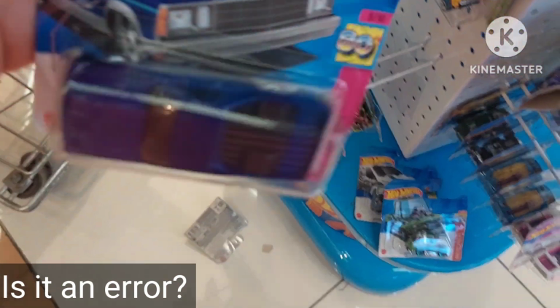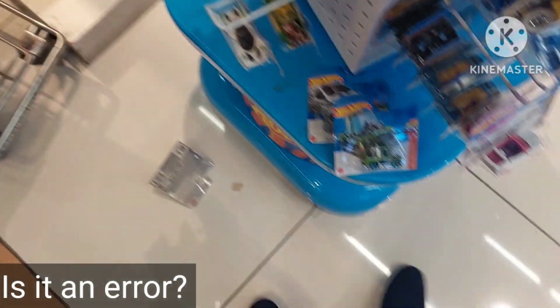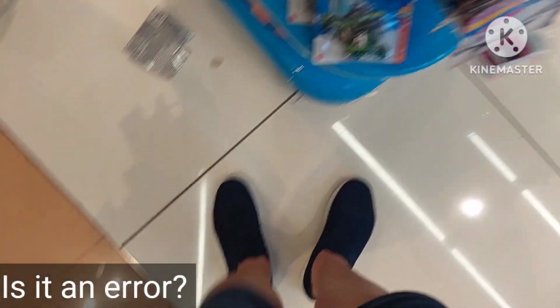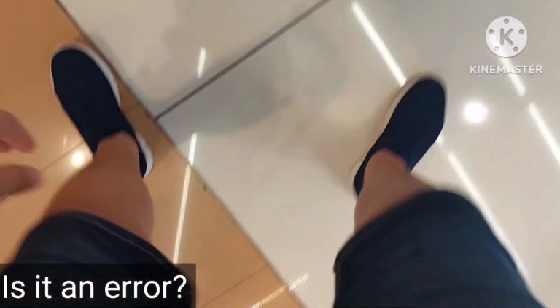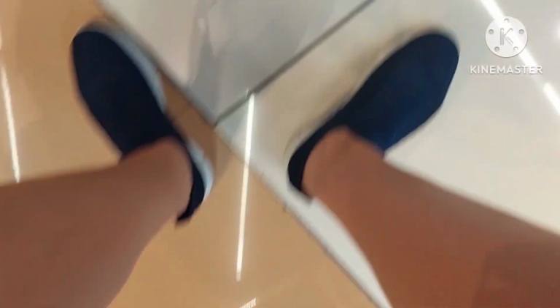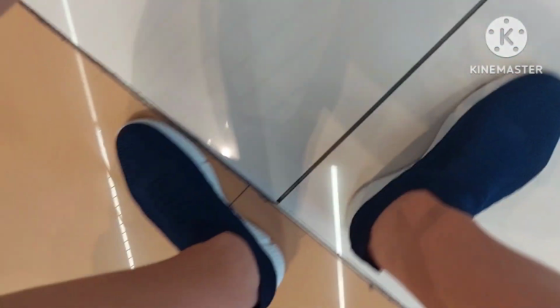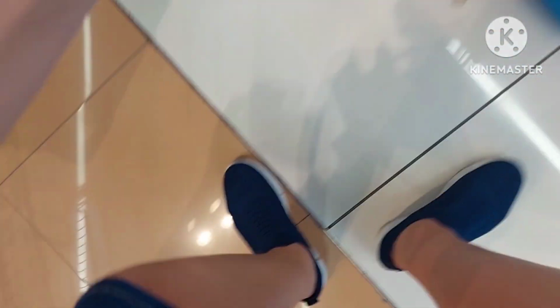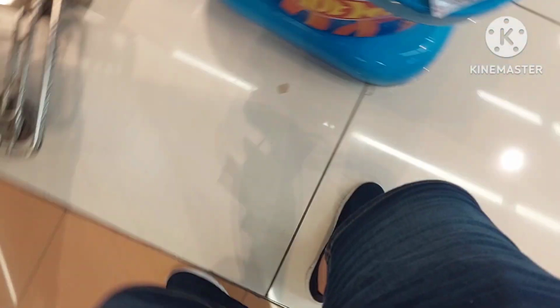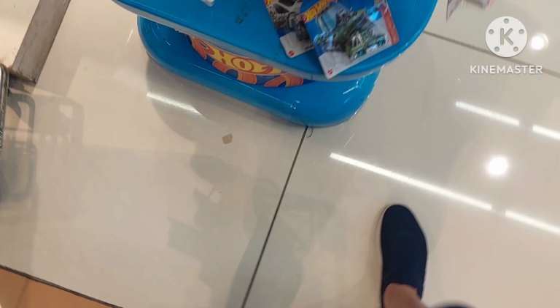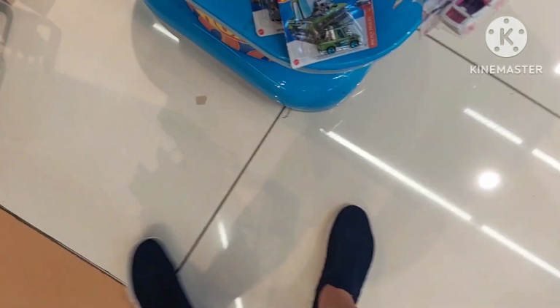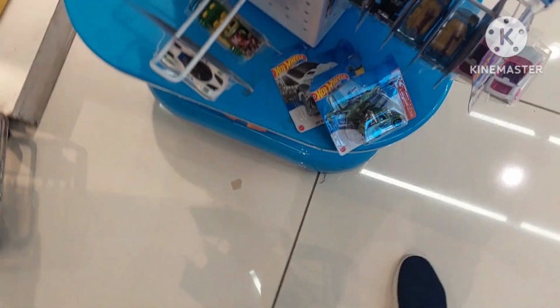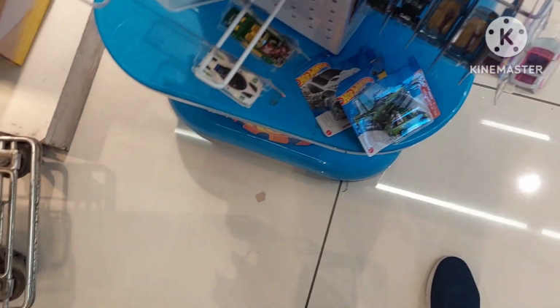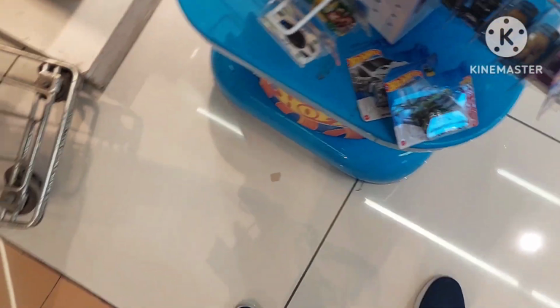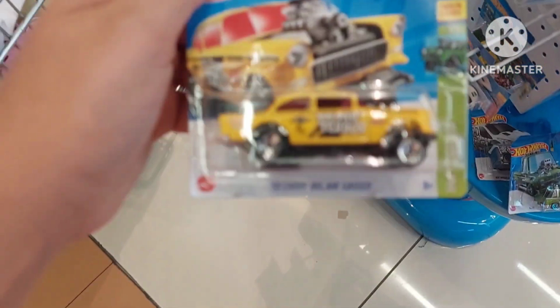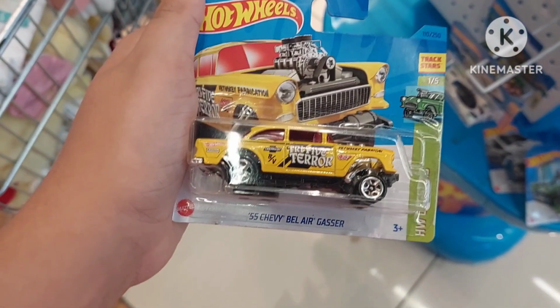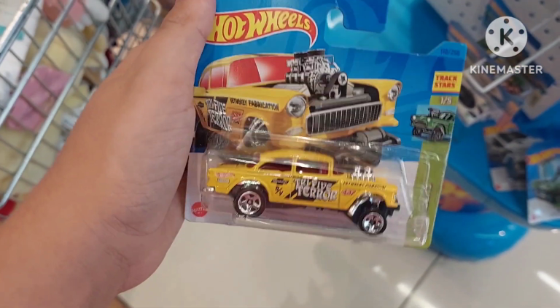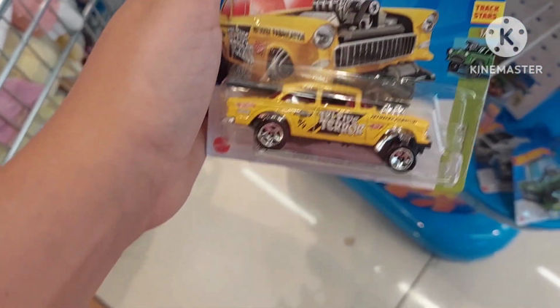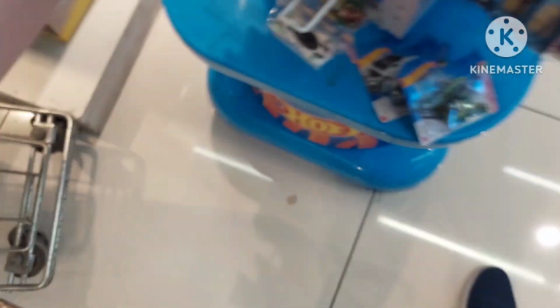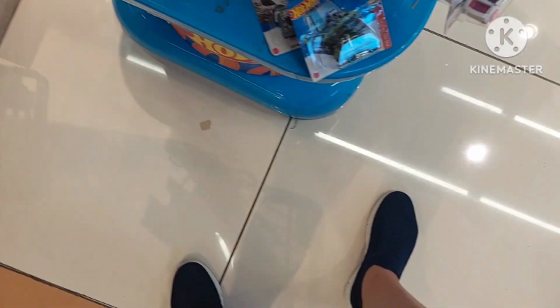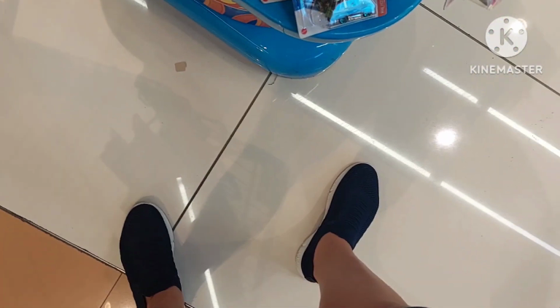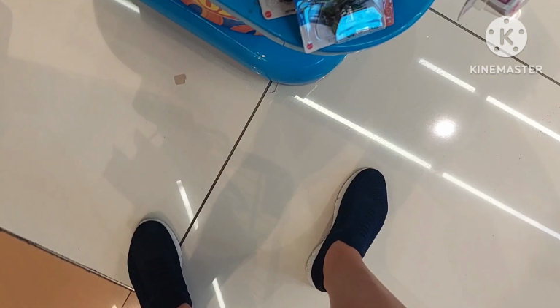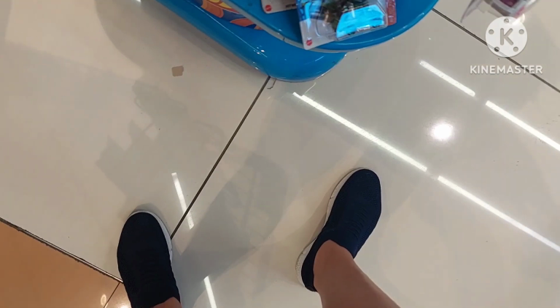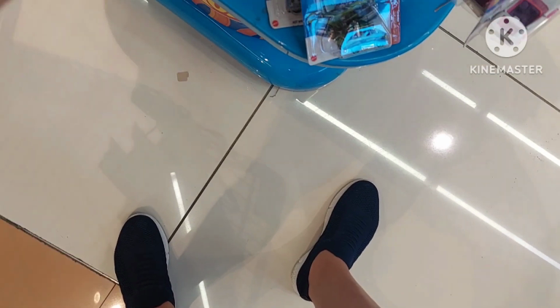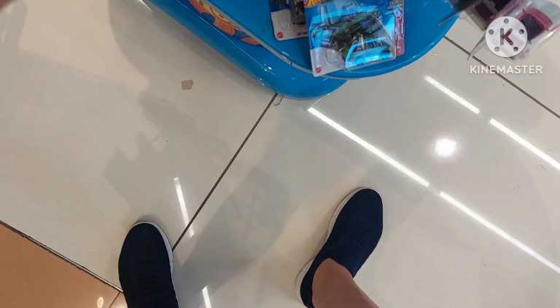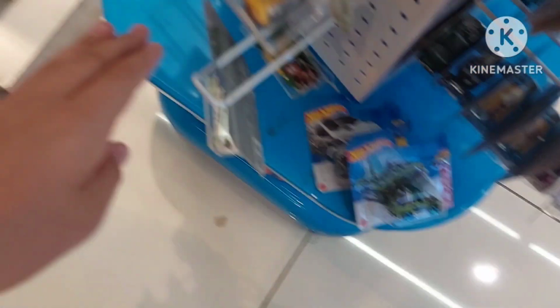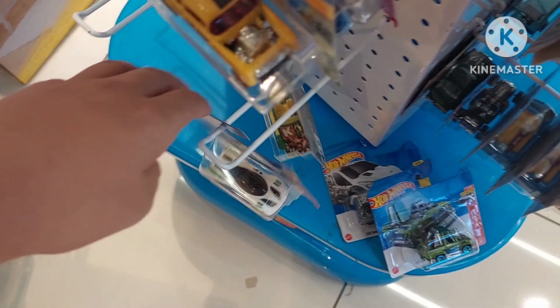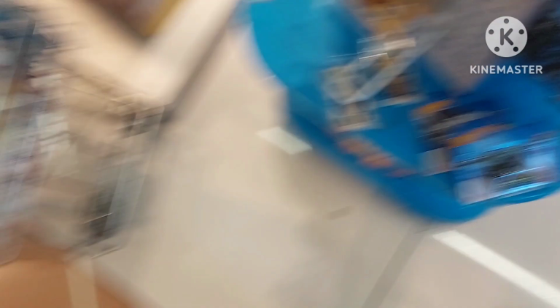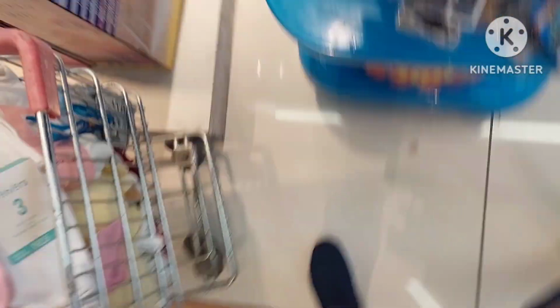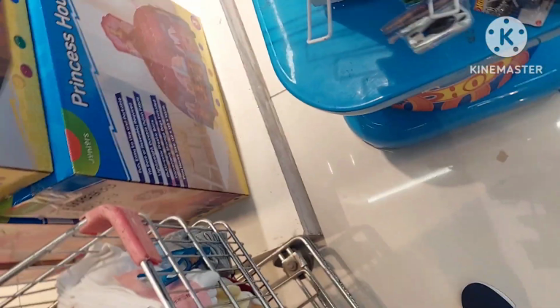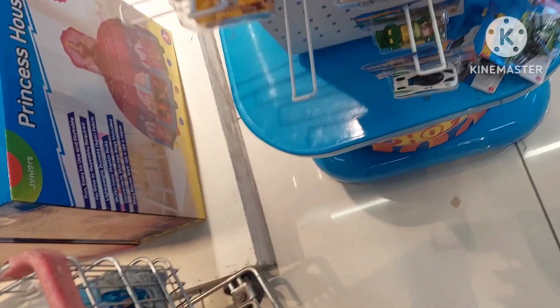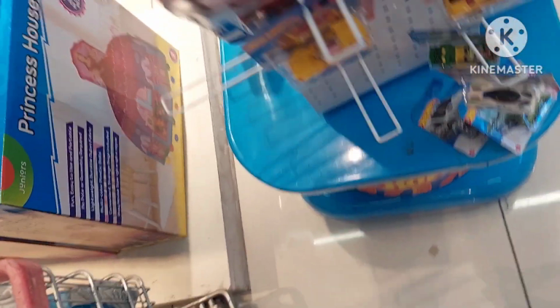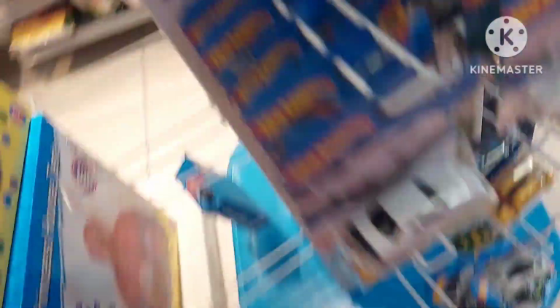Looks kind of weird. Is it an error? Yep, just a full car — make sure to pick everything up. He's a Bel Air Gasser. I heard these things were like pretty much one of the hardest to find, along with the Datsun 510.